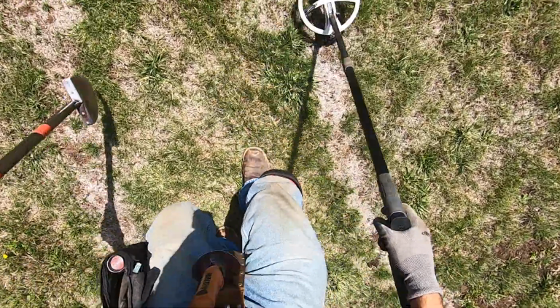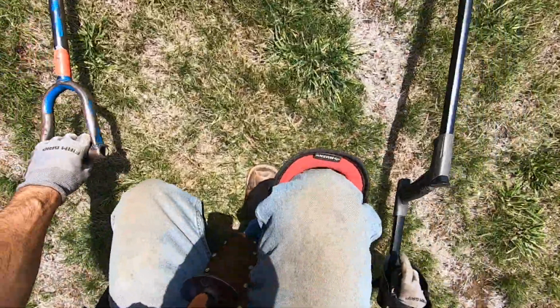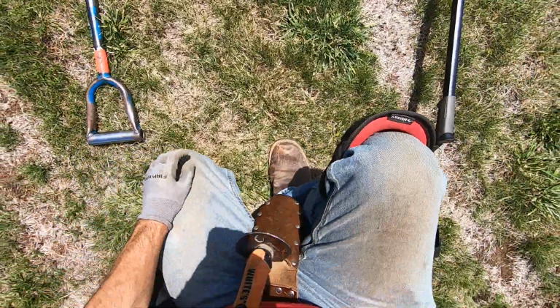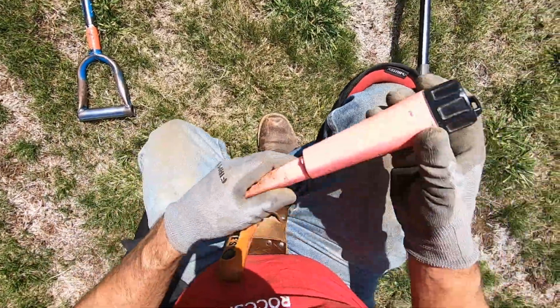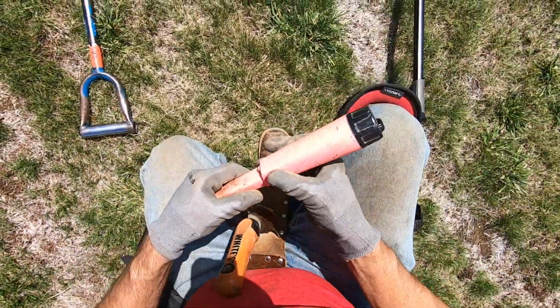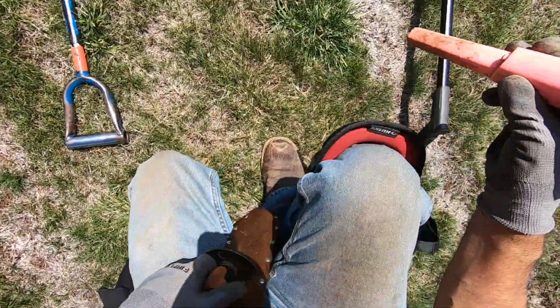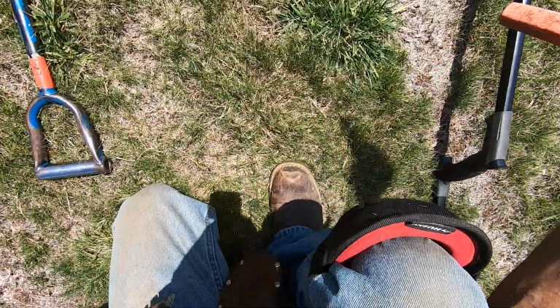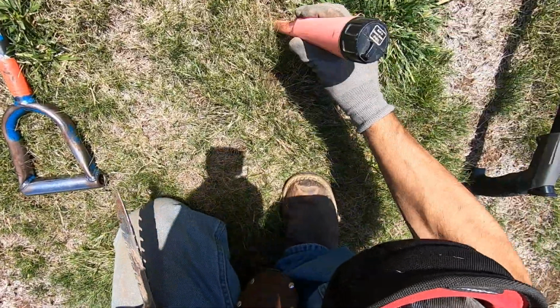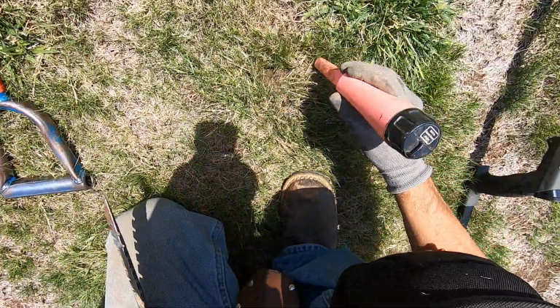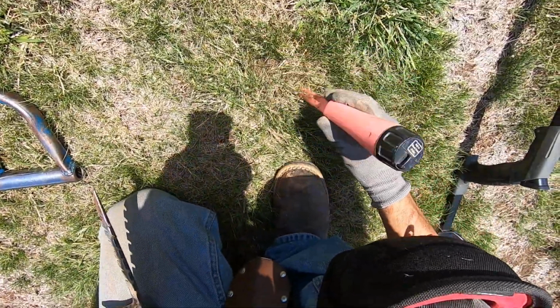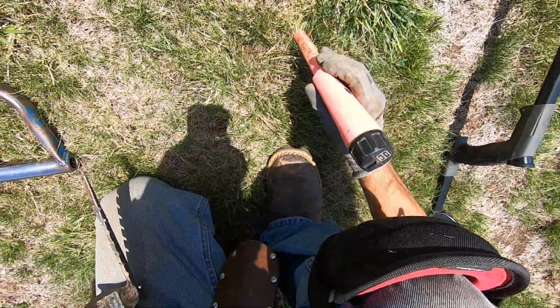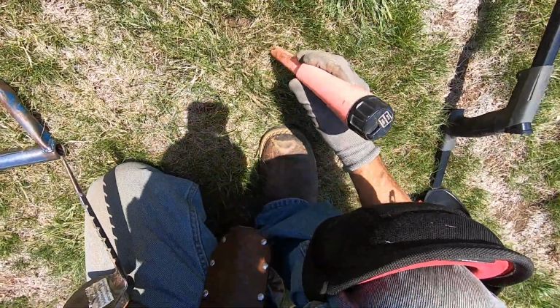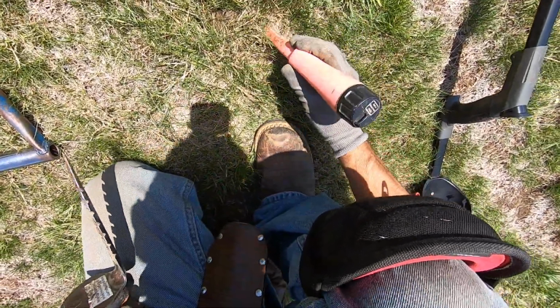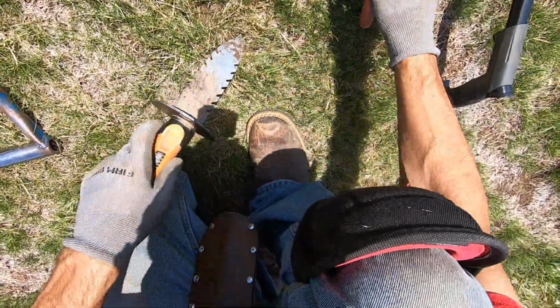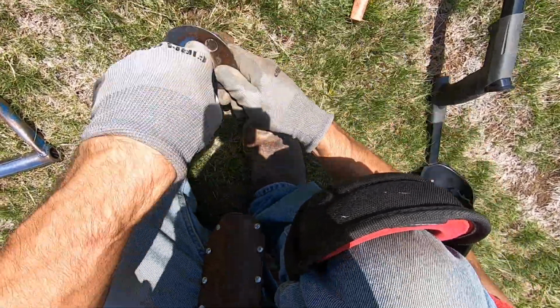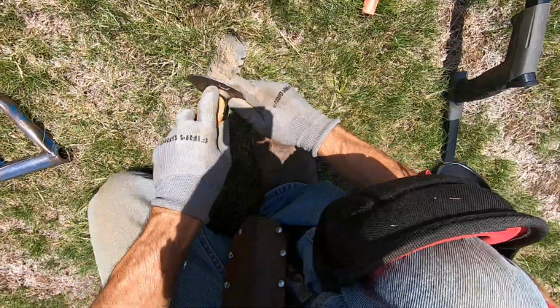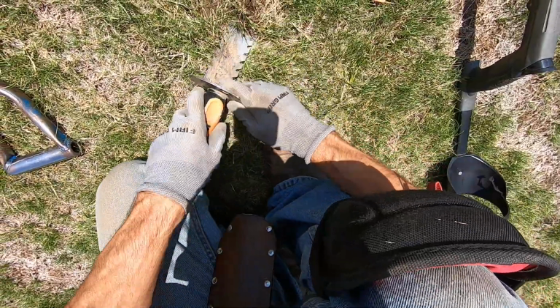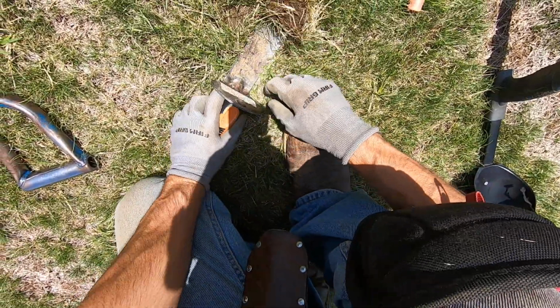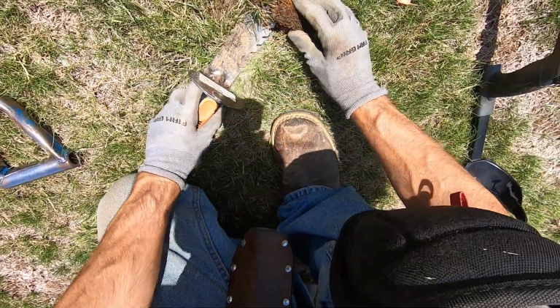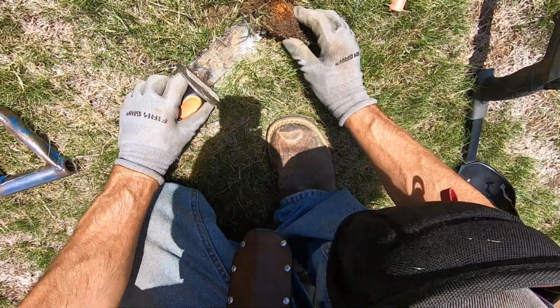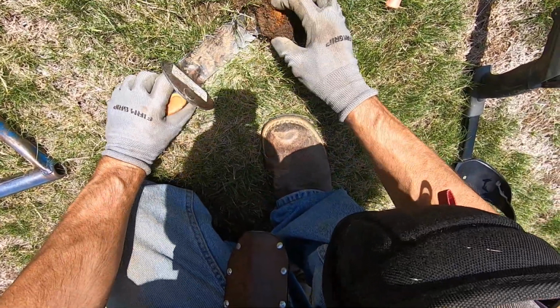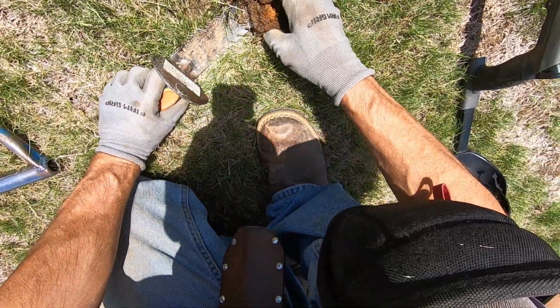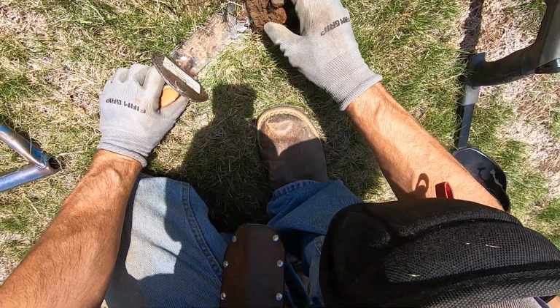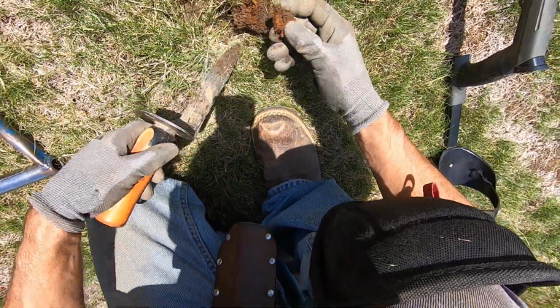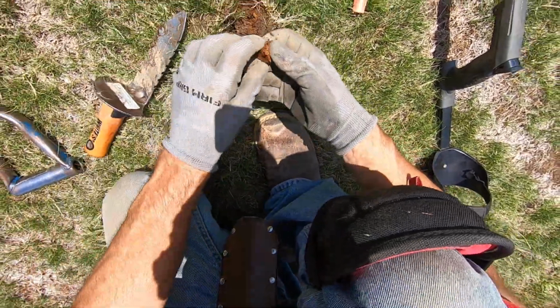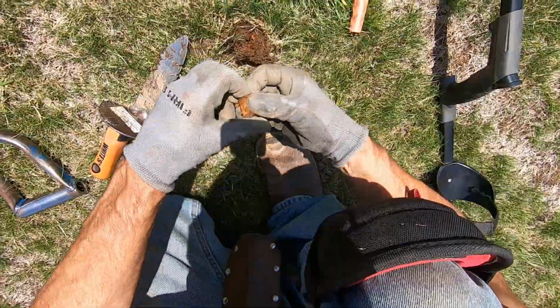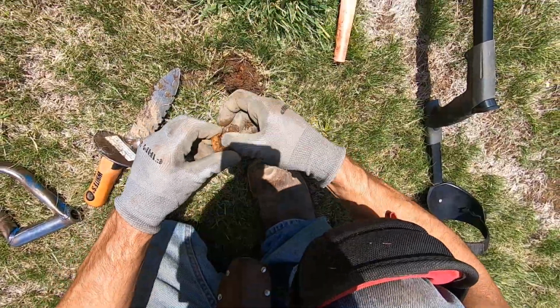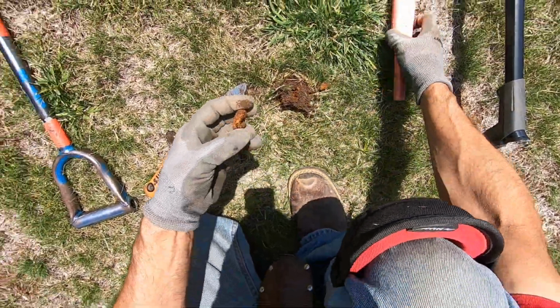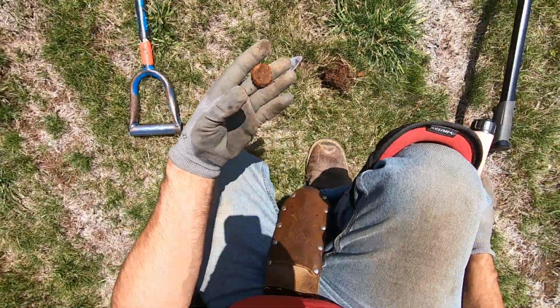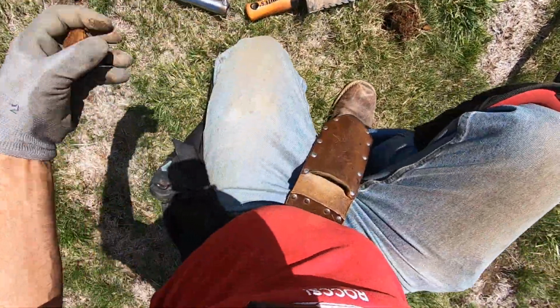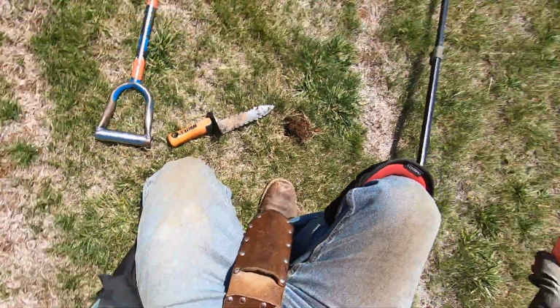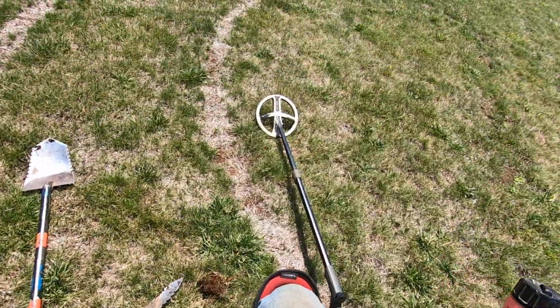This one sounds scratchy — it could be a bottle cap, most likely gonna be a bottle cap. Yep, it's a bottle cap right there. See, rusty bottle cap.